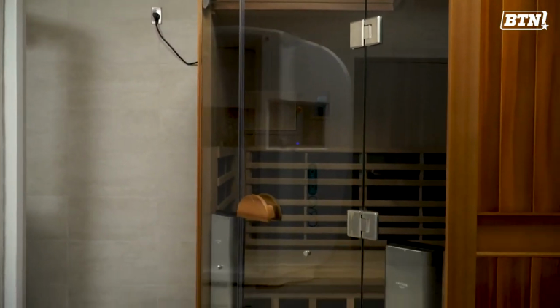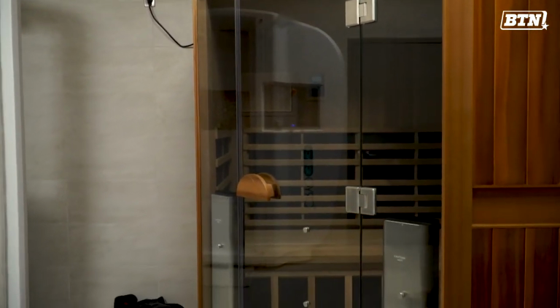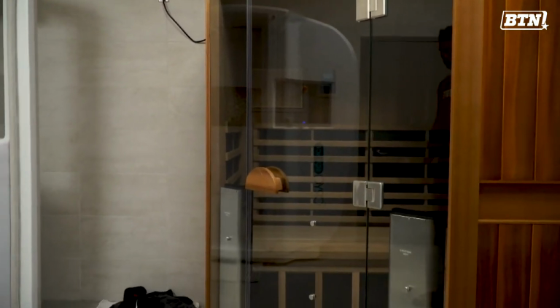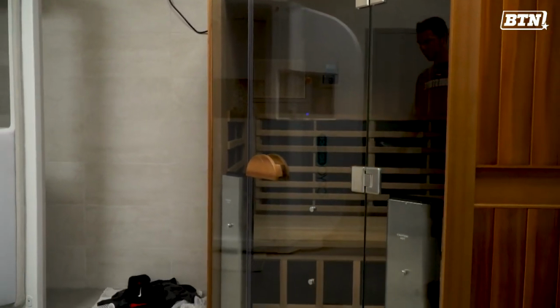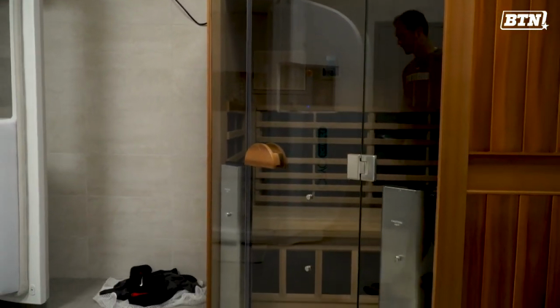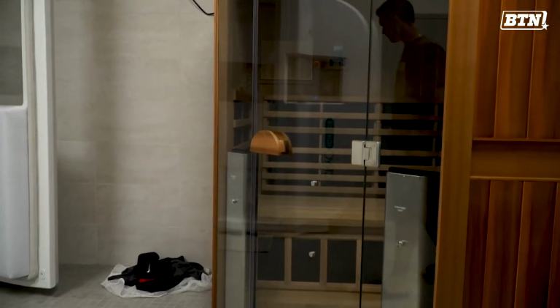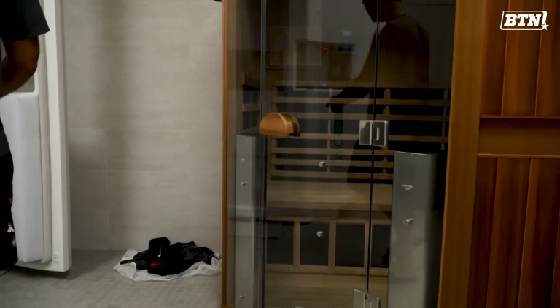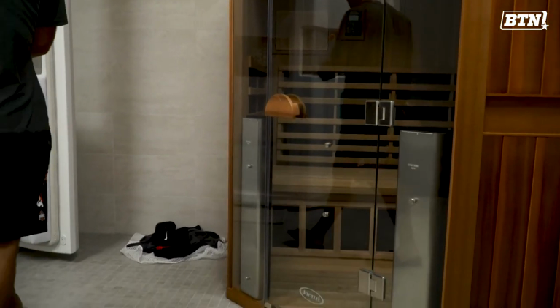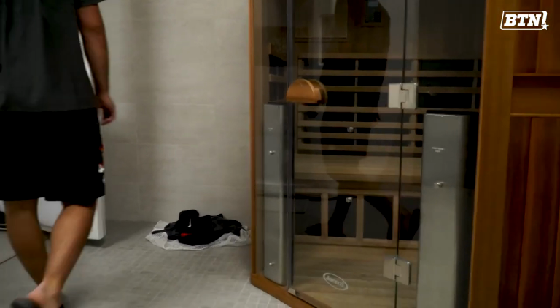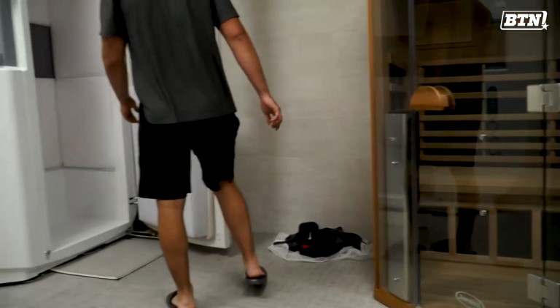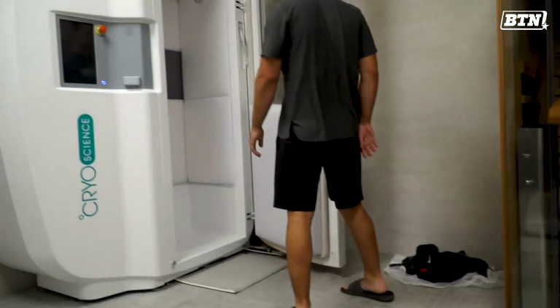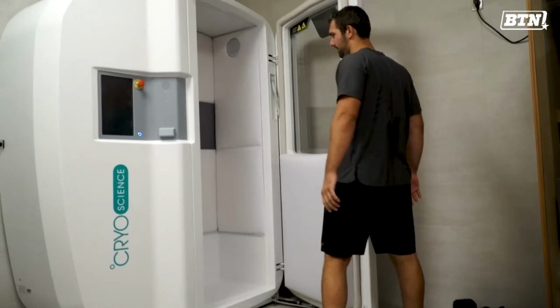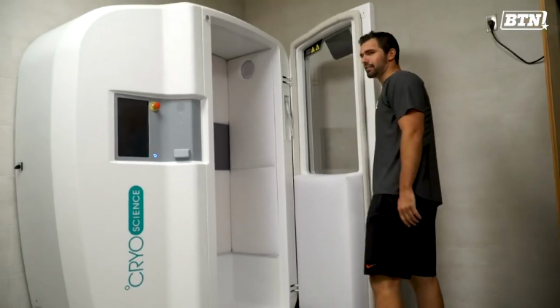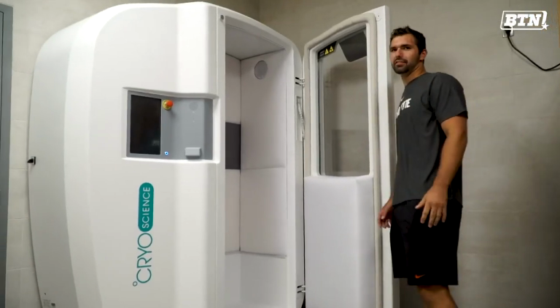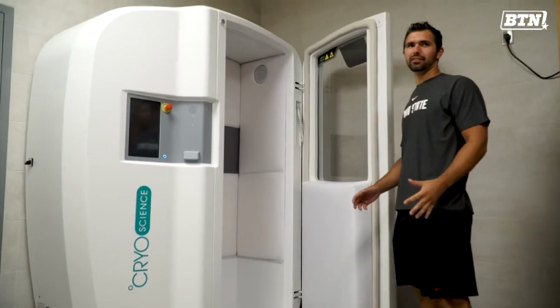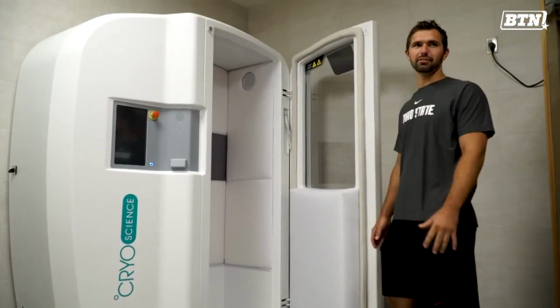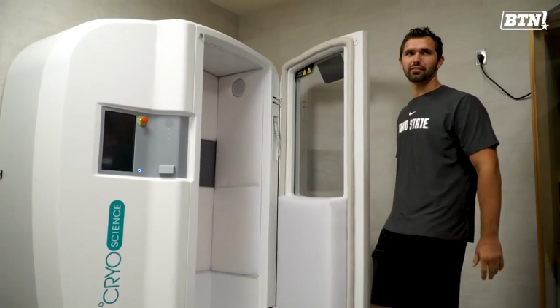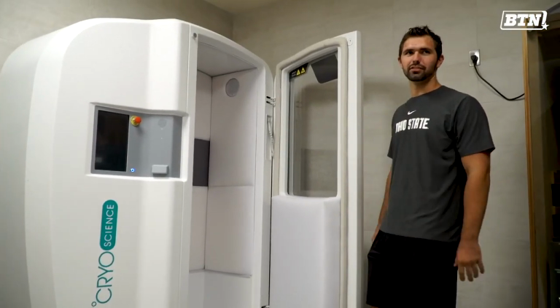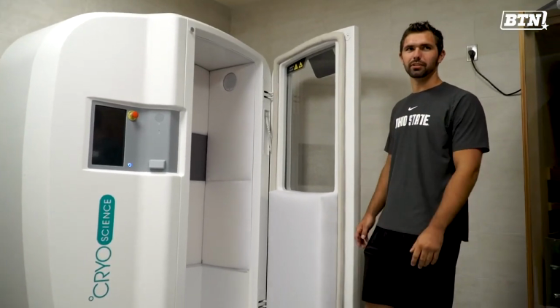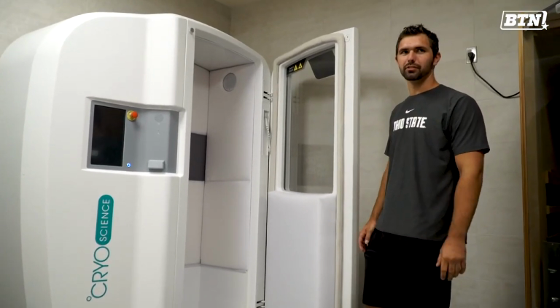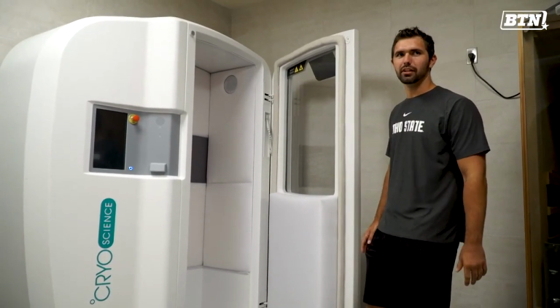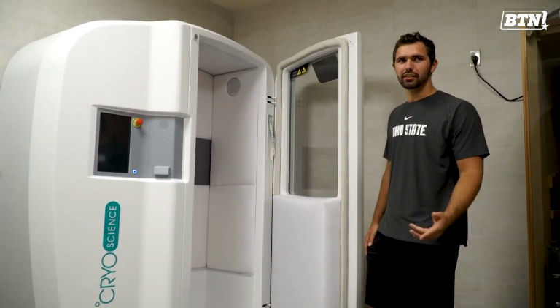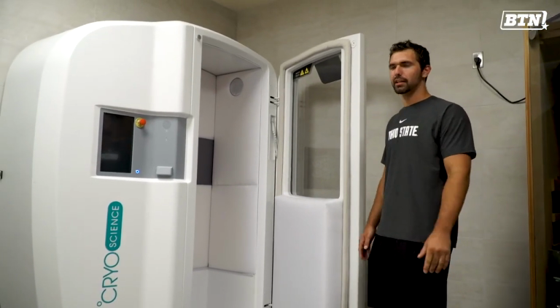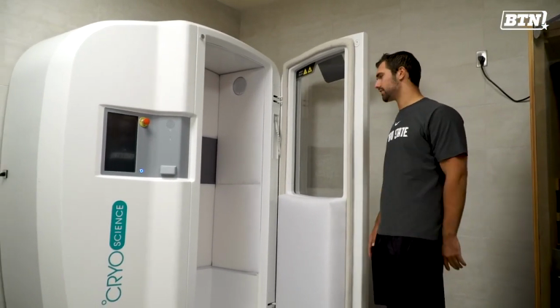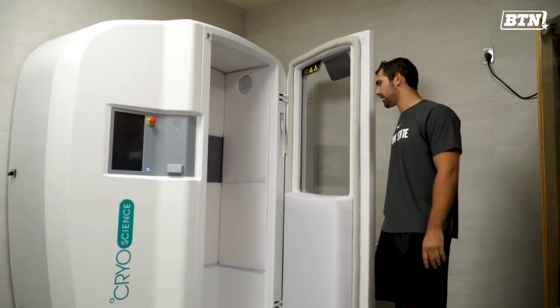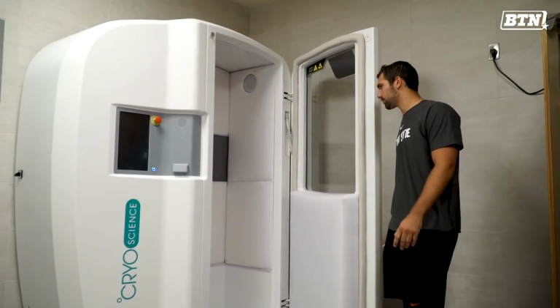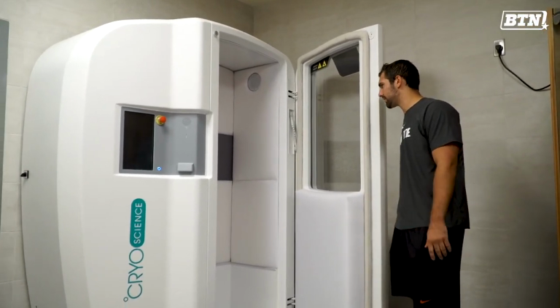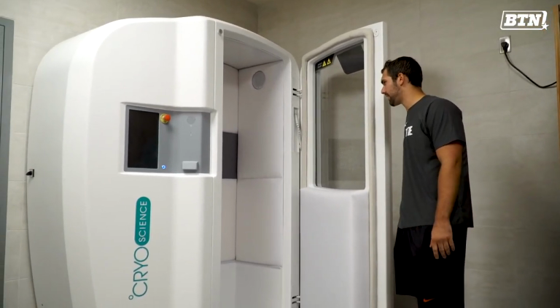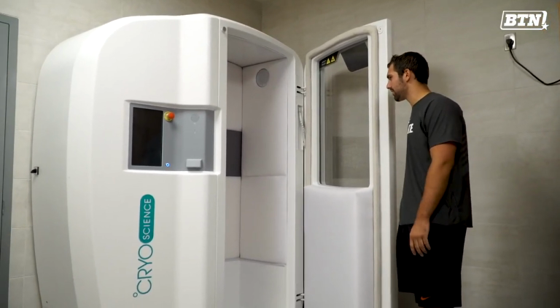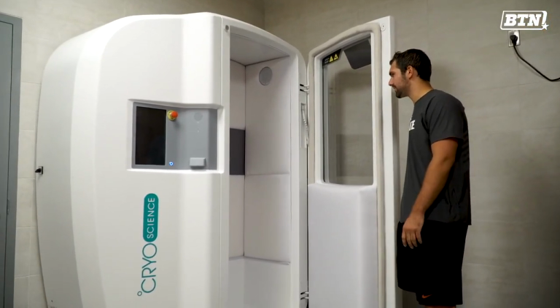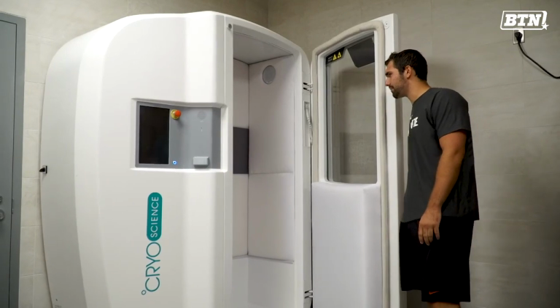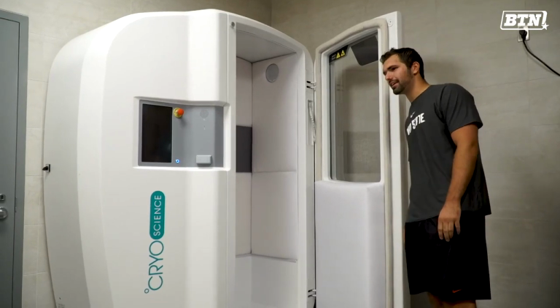I got to try out our new cryo chamber. There are different levels — it's pretty cool. Liam and I are going to try a little bit of an advanced level today.